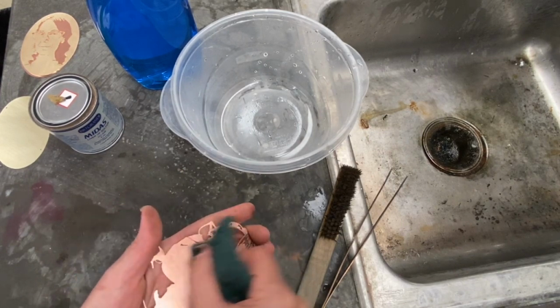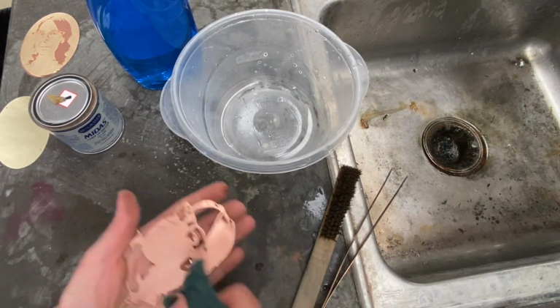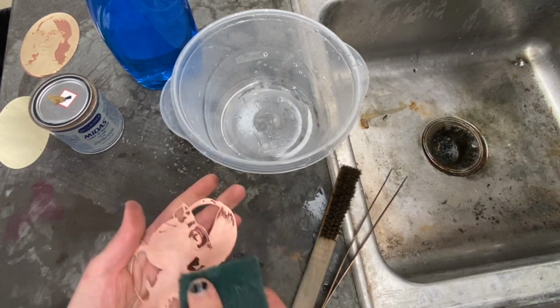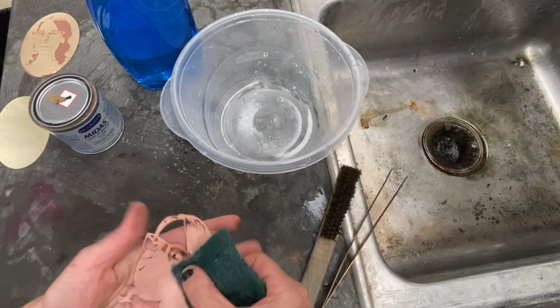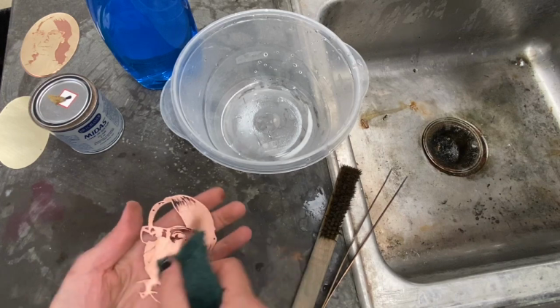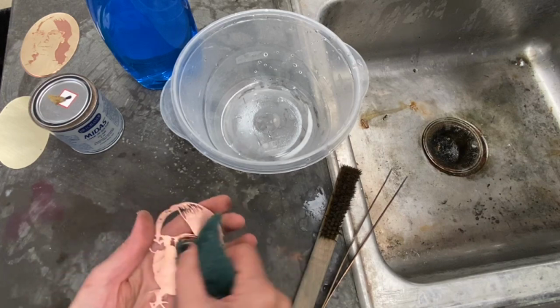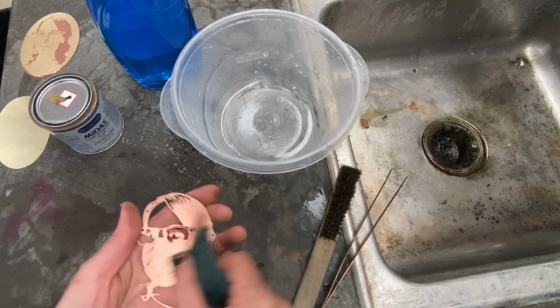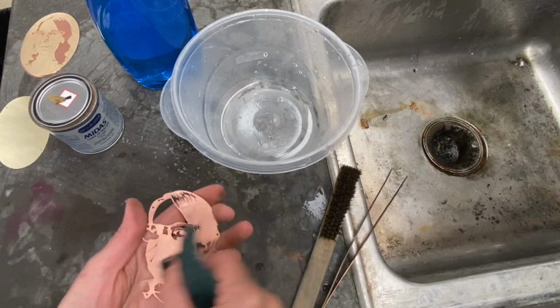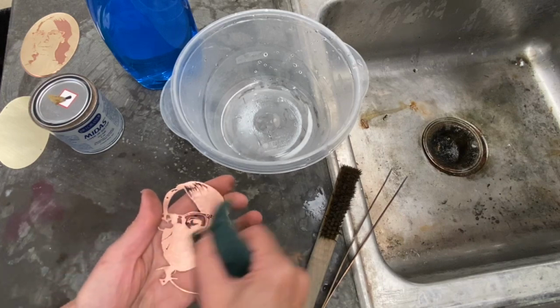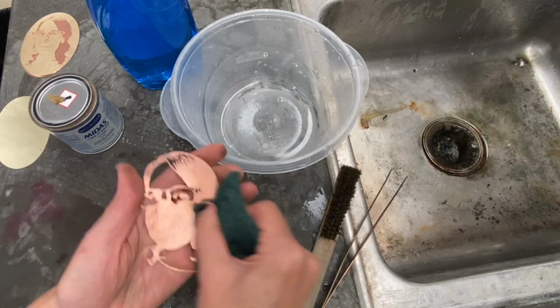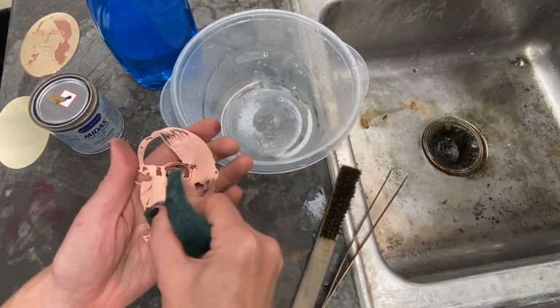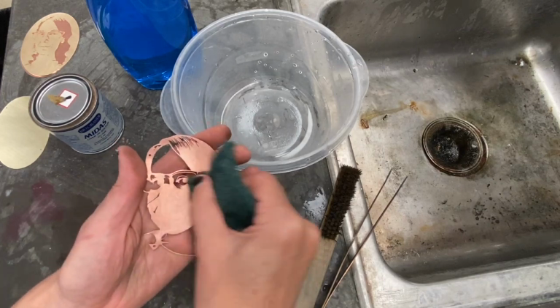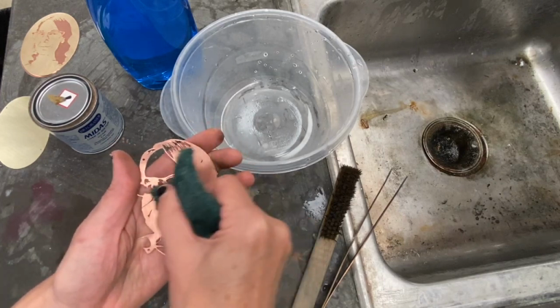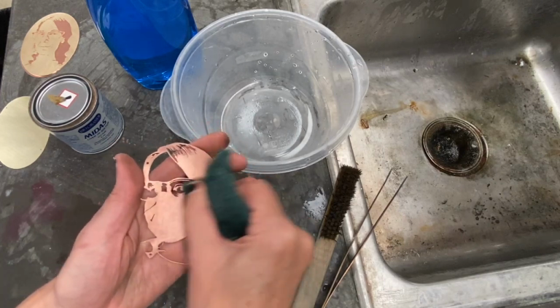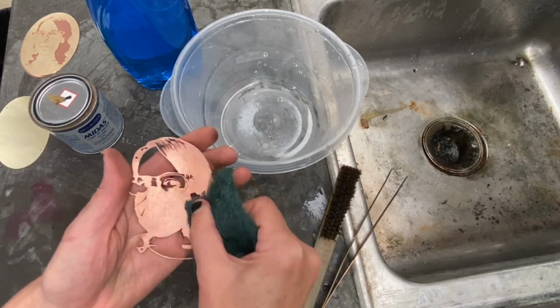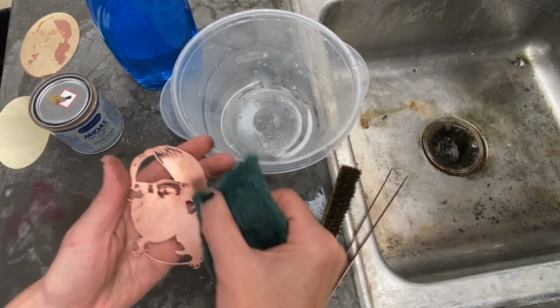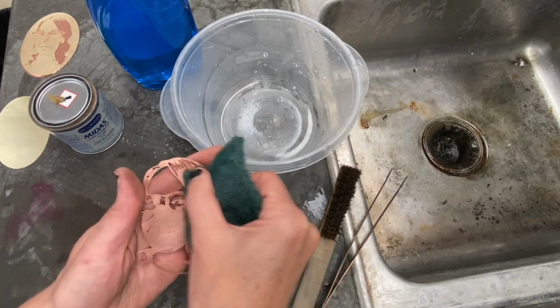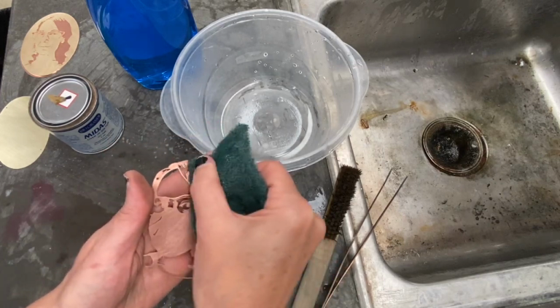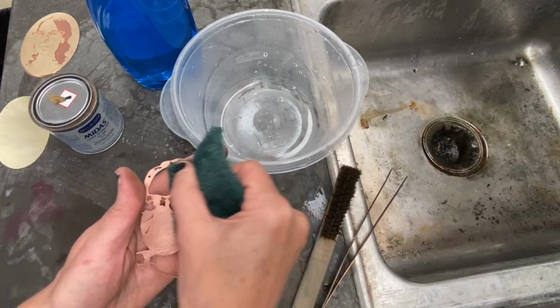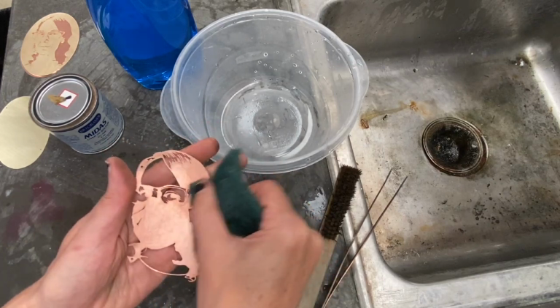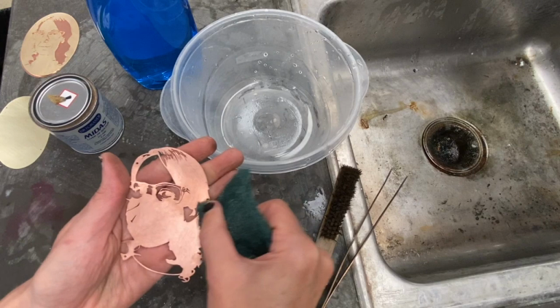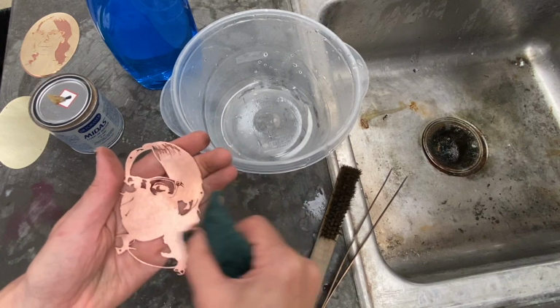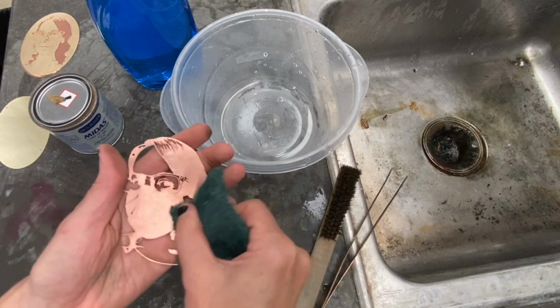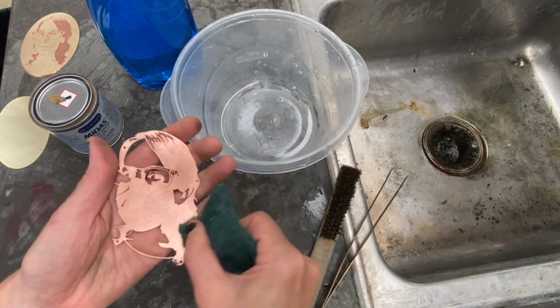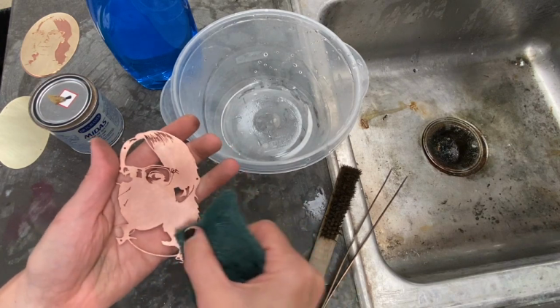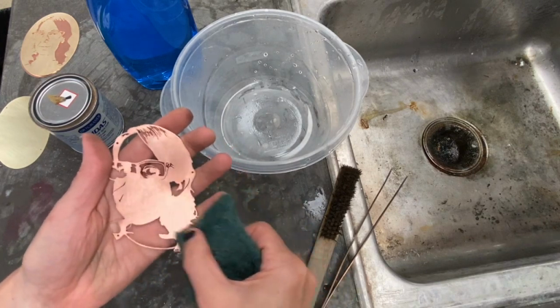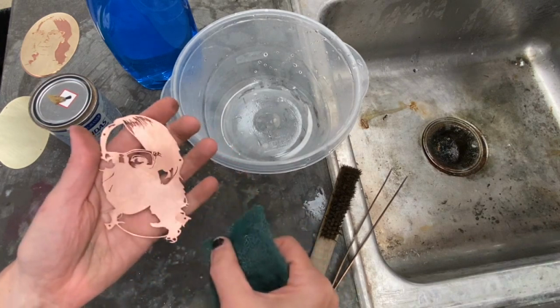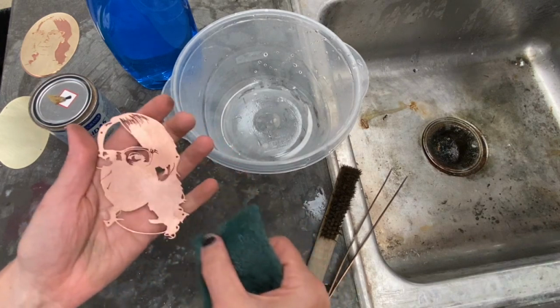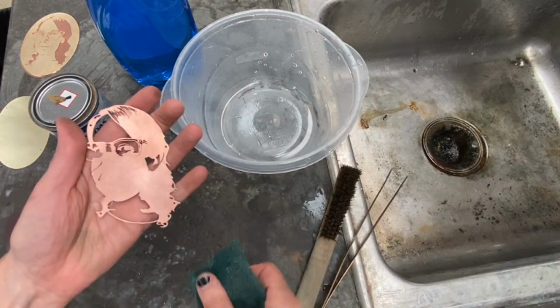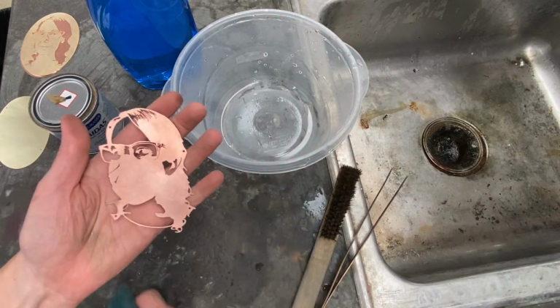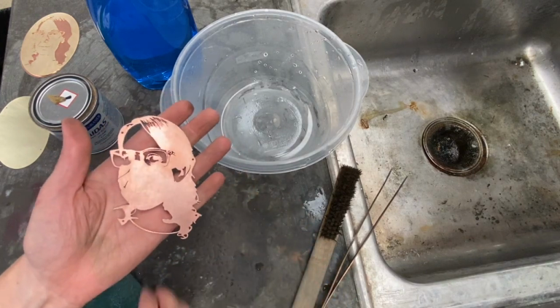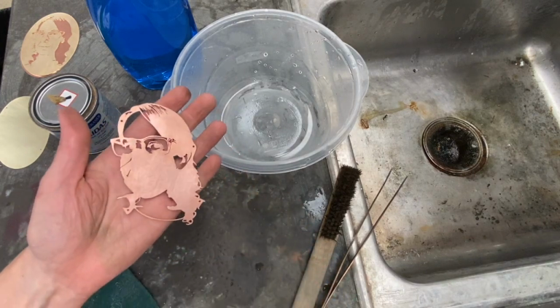As you're cleaning your metal, it's important not to get your fingerprints all over it. So as your piece gets clean, you're going to want to try and handle it only by the edges.